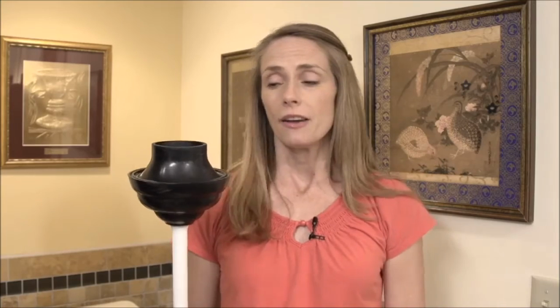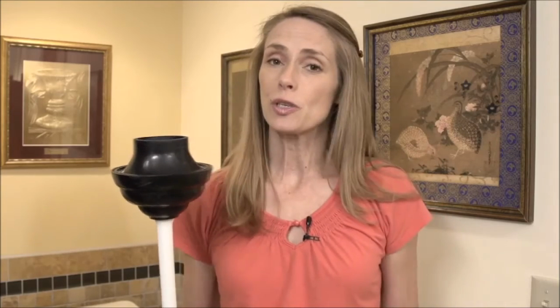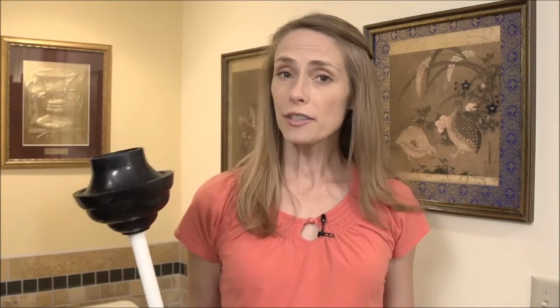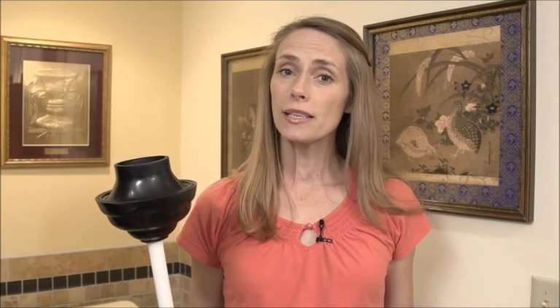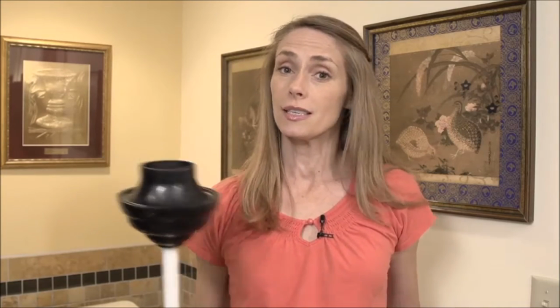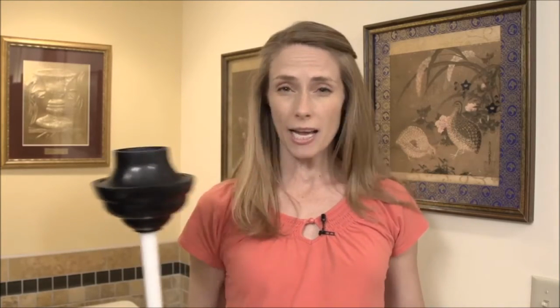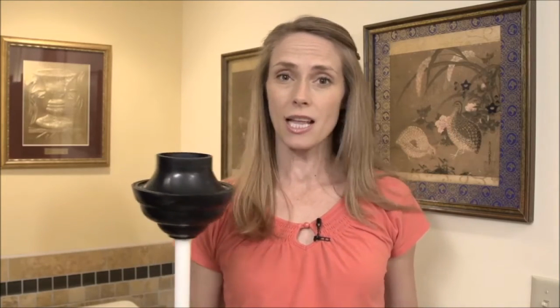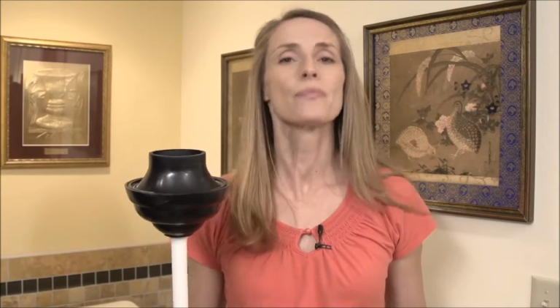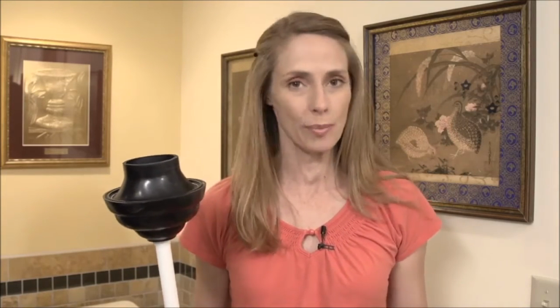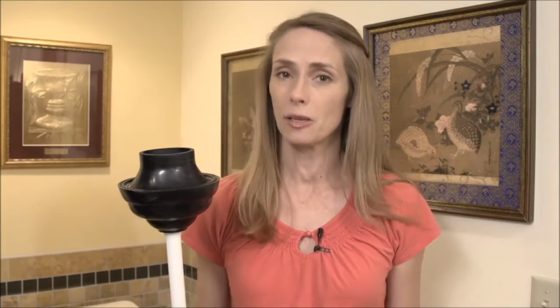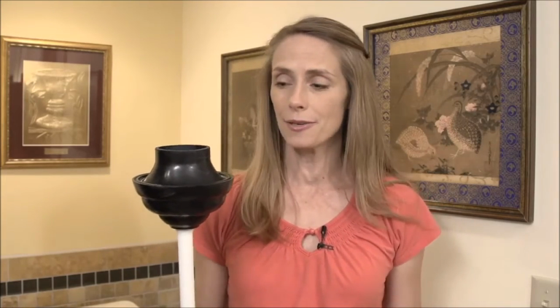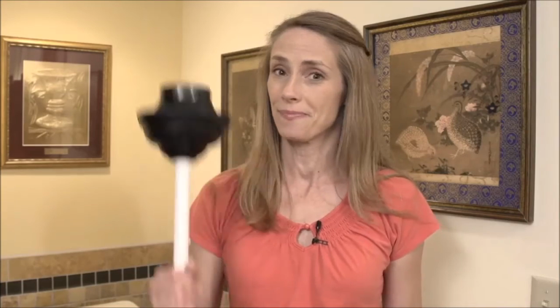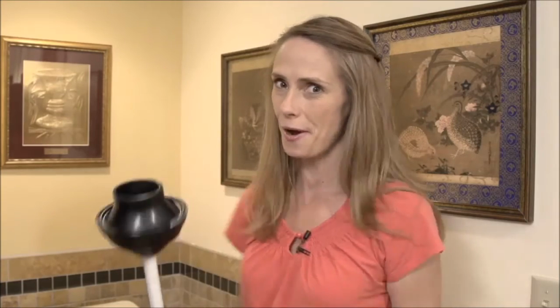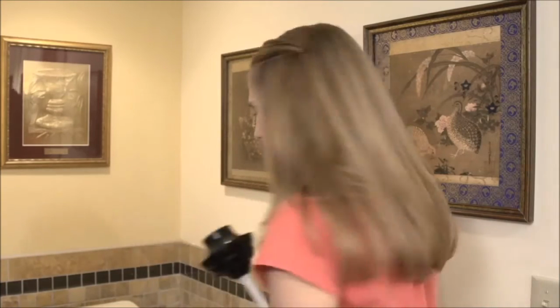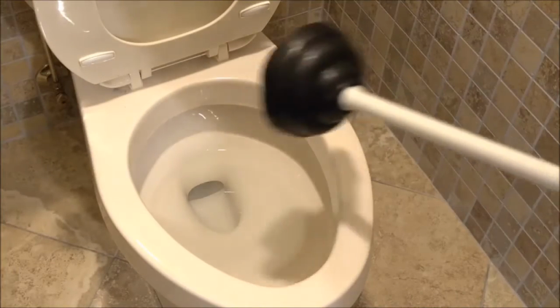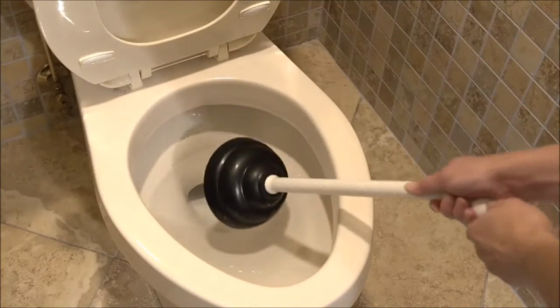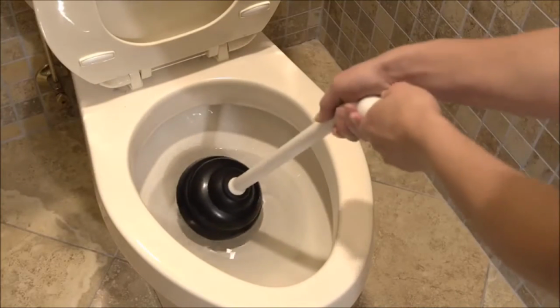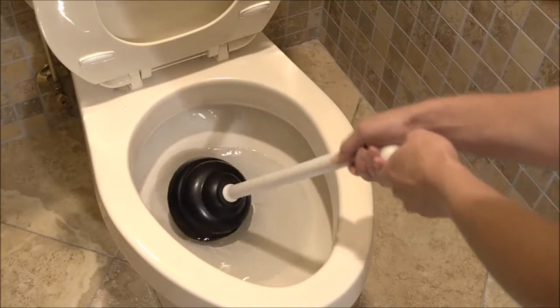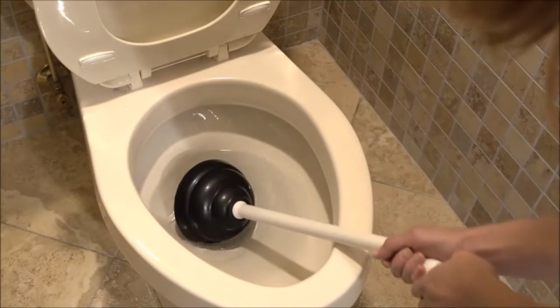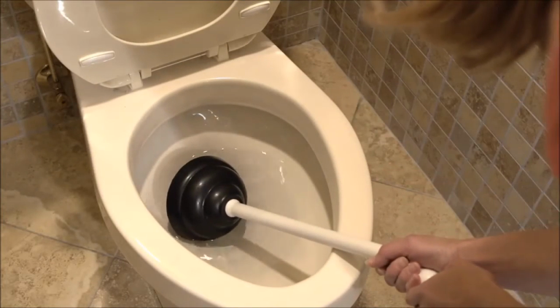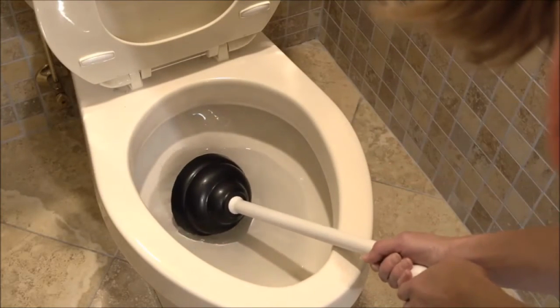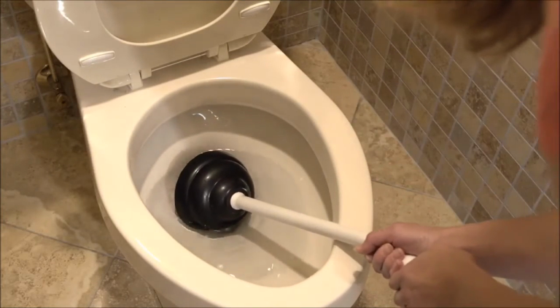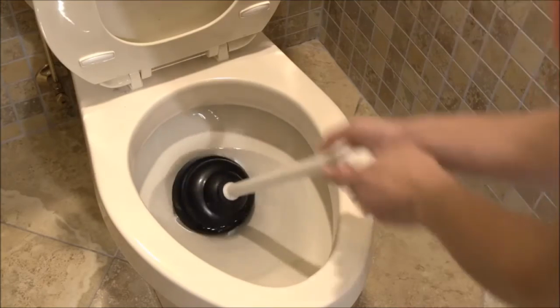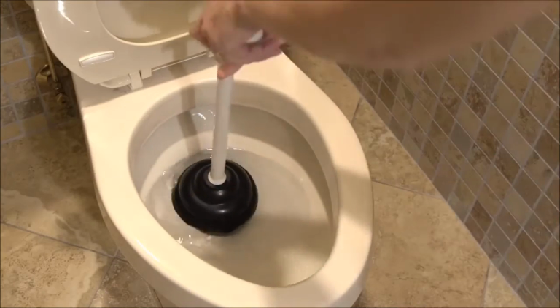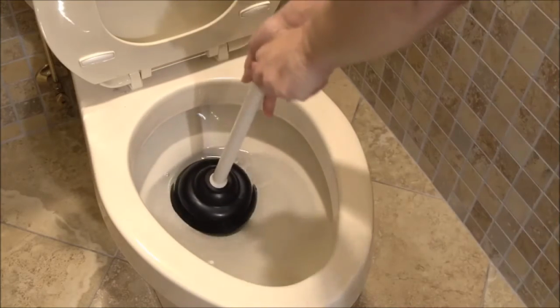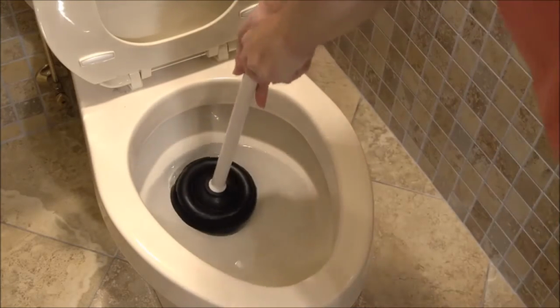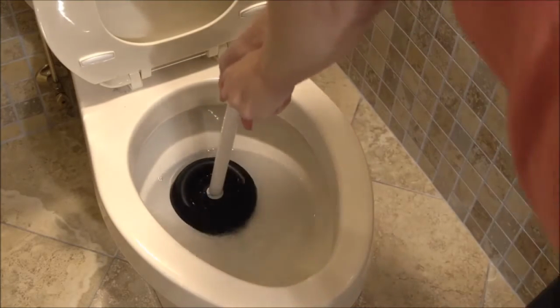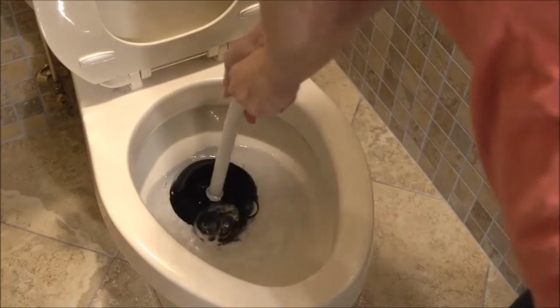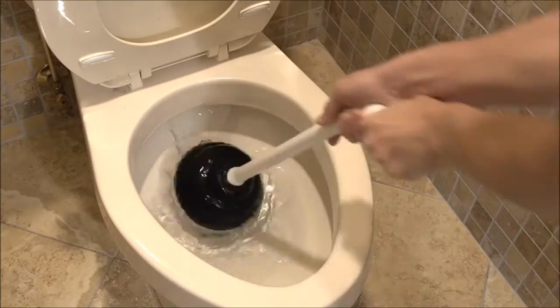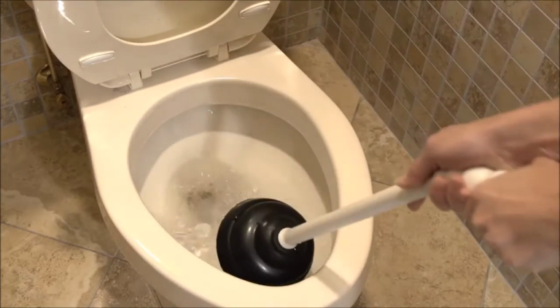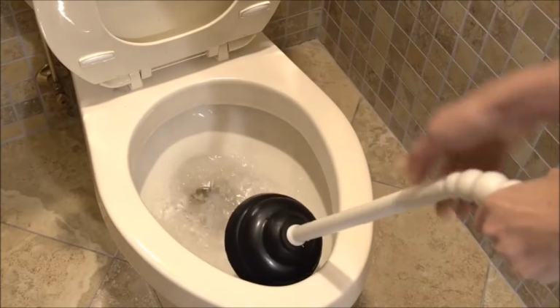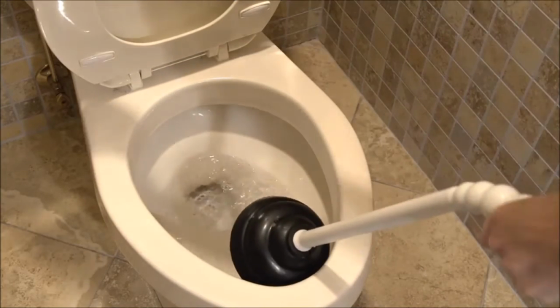If there's too much water in the toilet and it's going to splash and slosh, you want to bail a little bit out. Tip the plunger so that the cup fills with water, position it vertically over the drain, and then gently push down and then pull up fast.